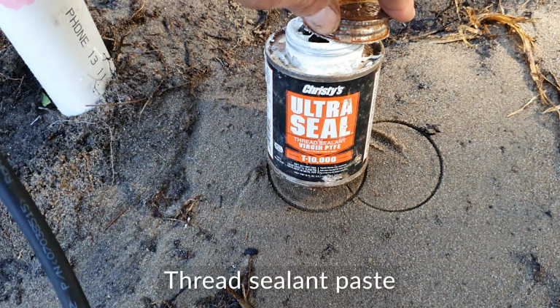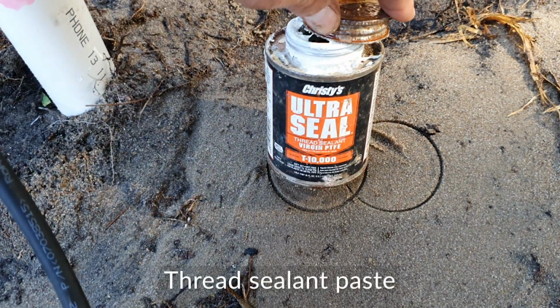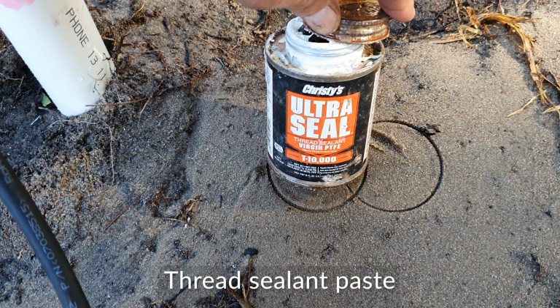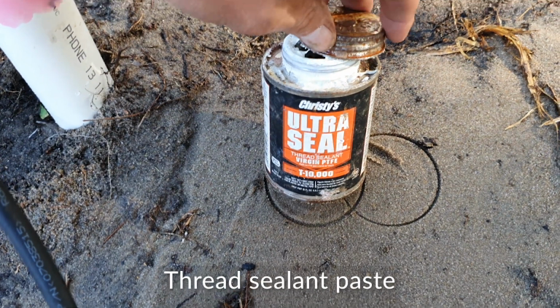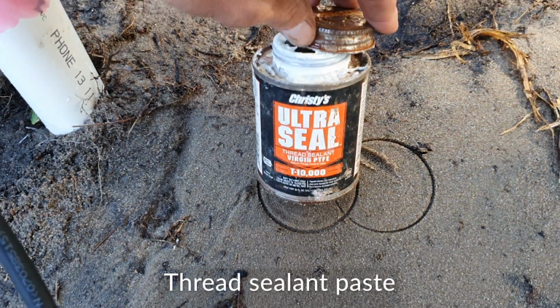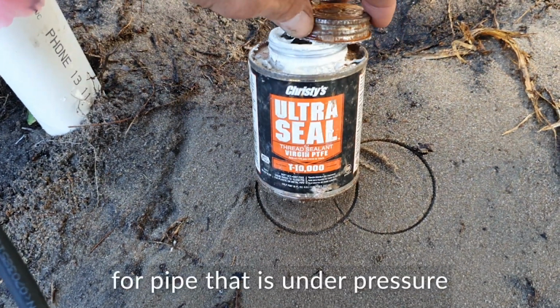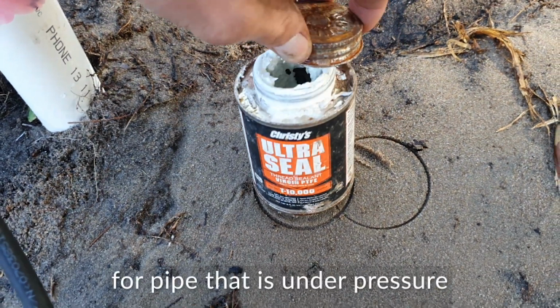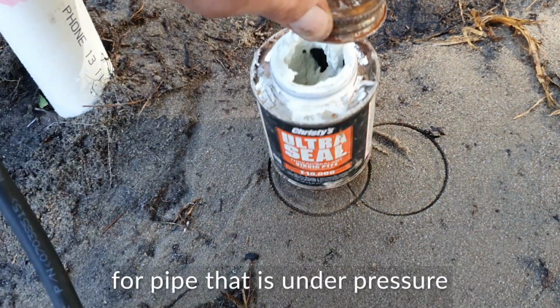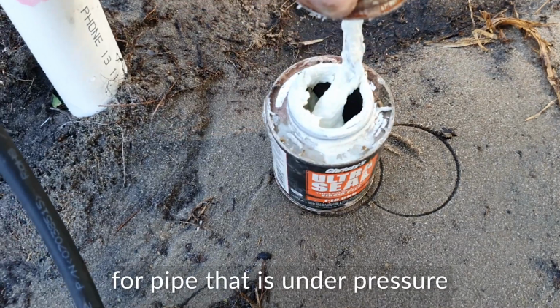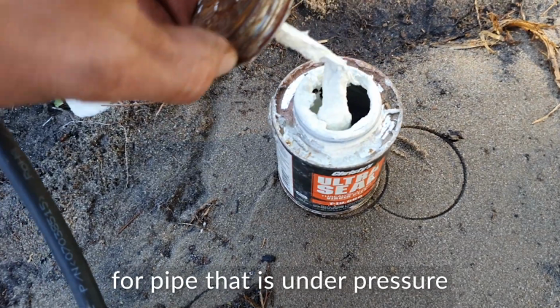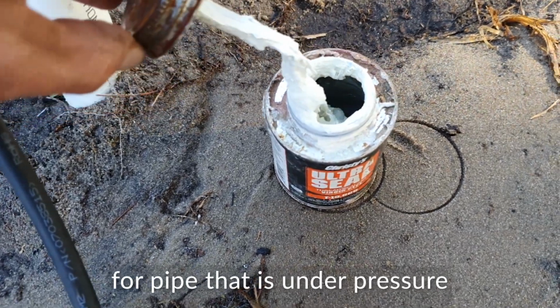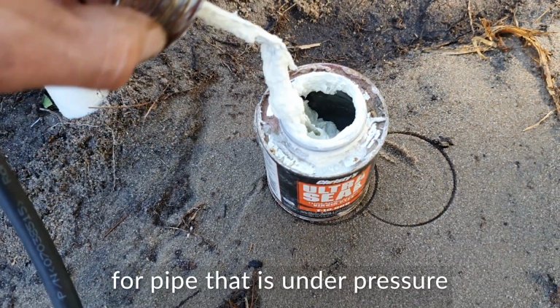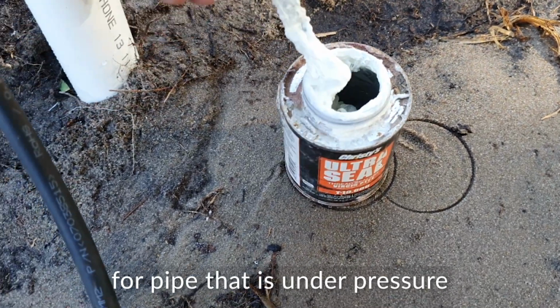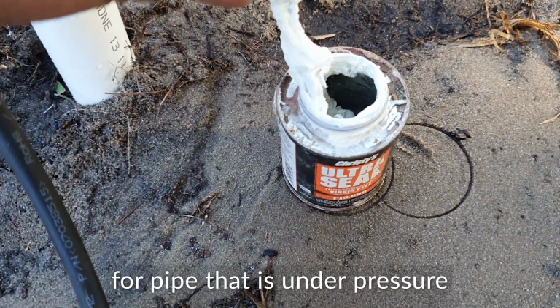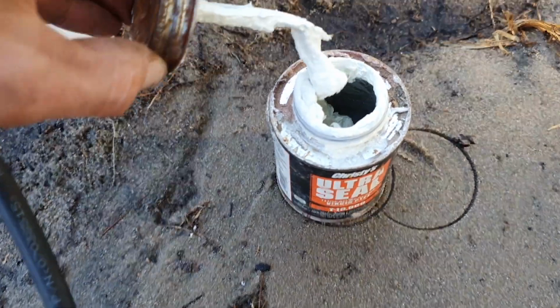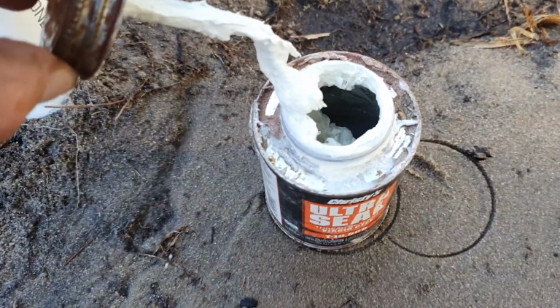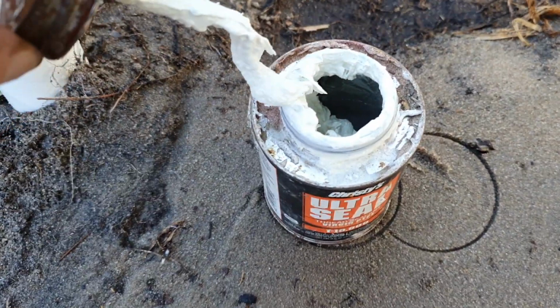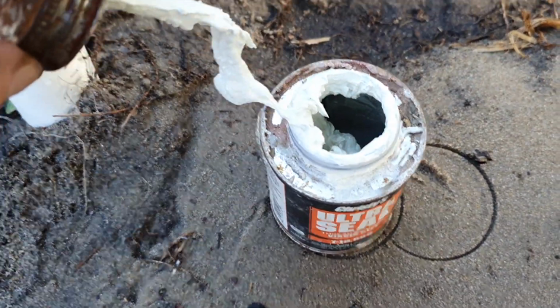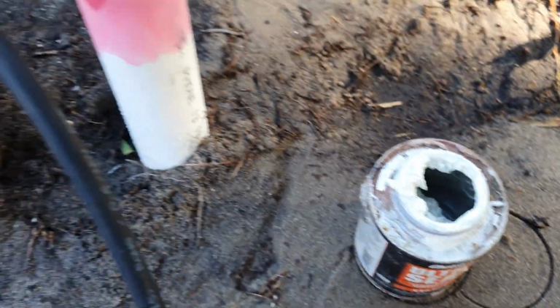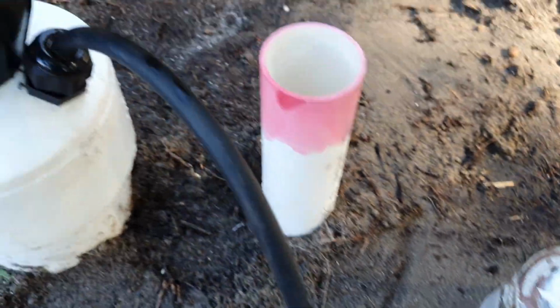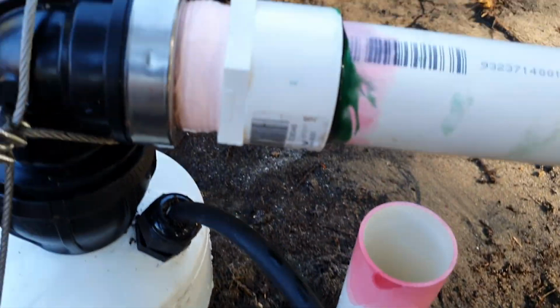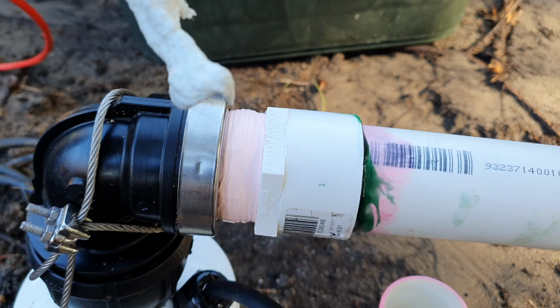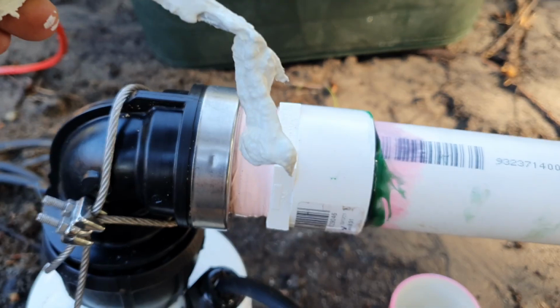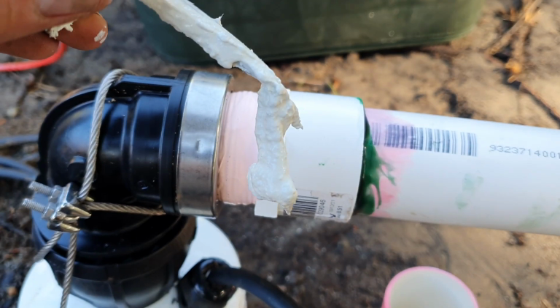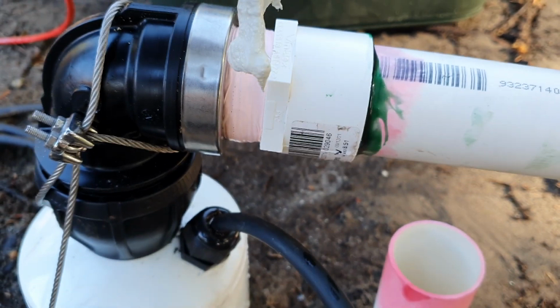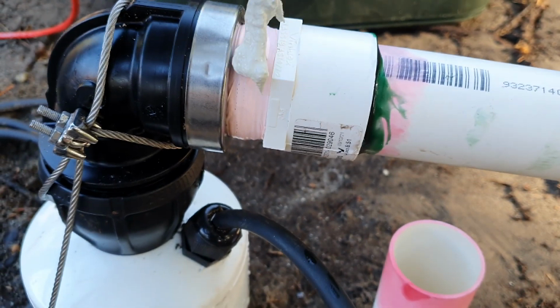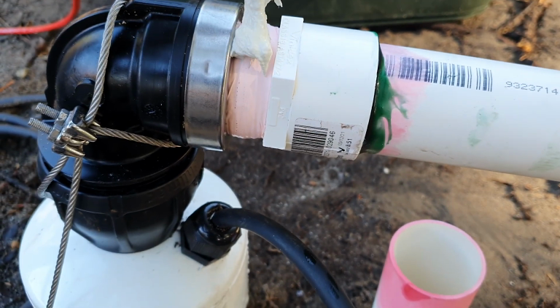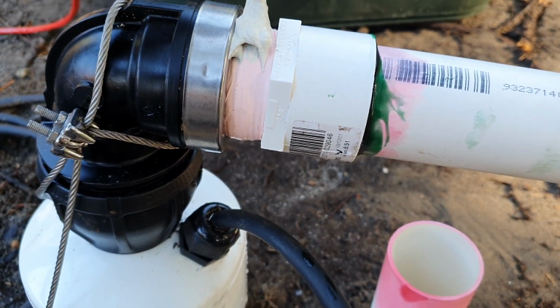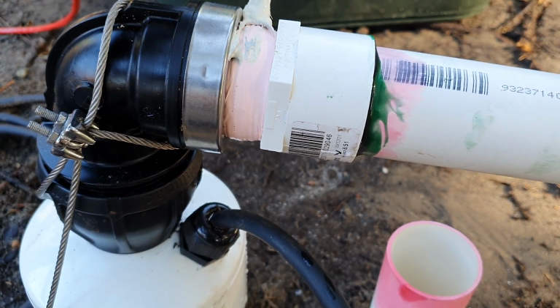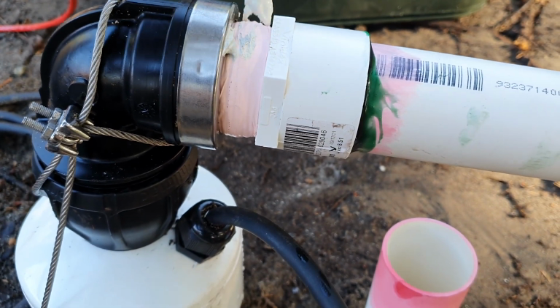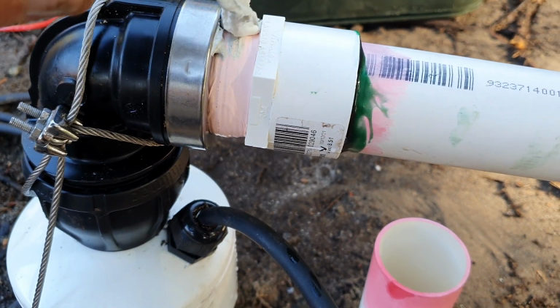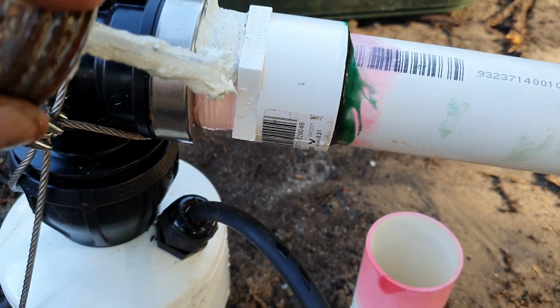An extra tip if you're working with pressurised pipe is to use this thread sealant over the top, giving it an extra bond to help prevent possible leaks.